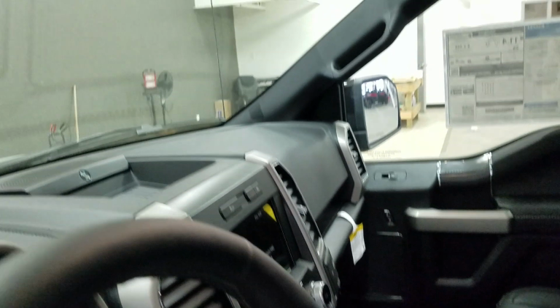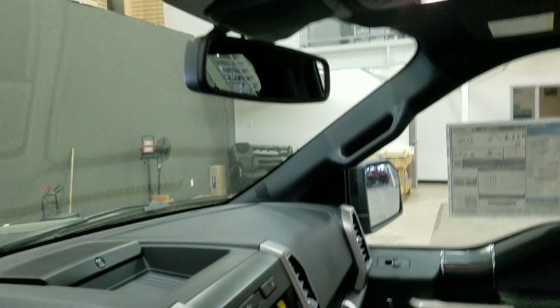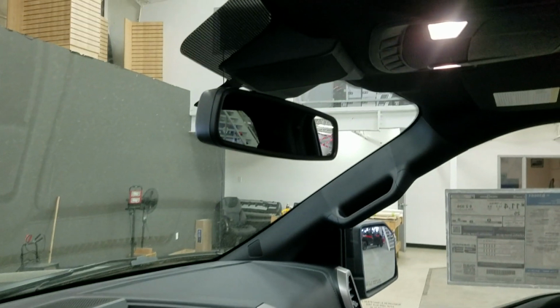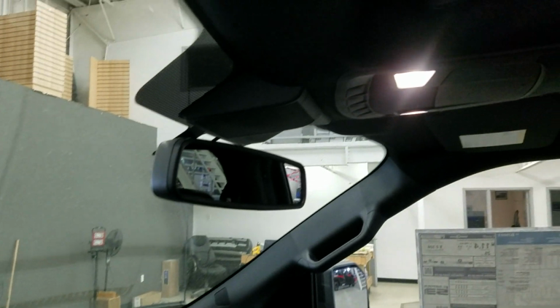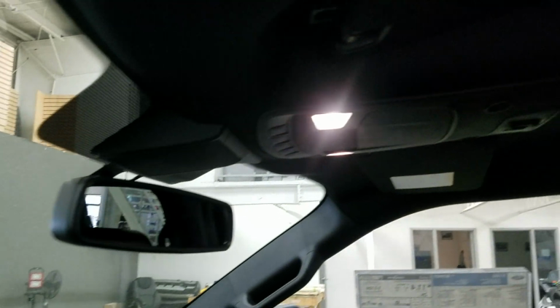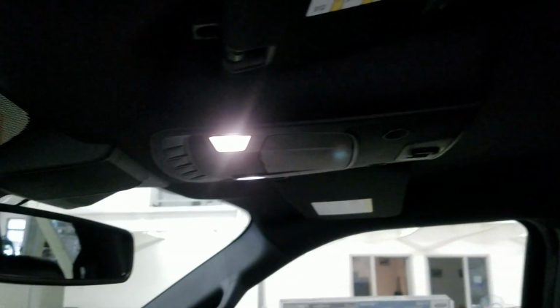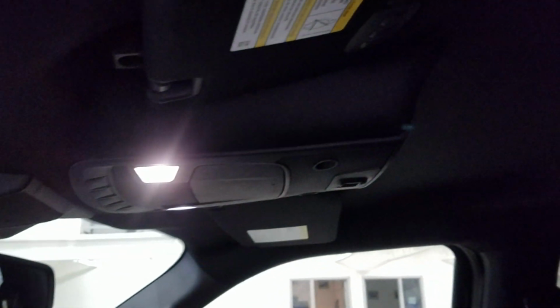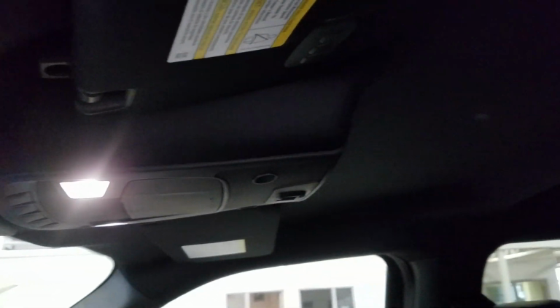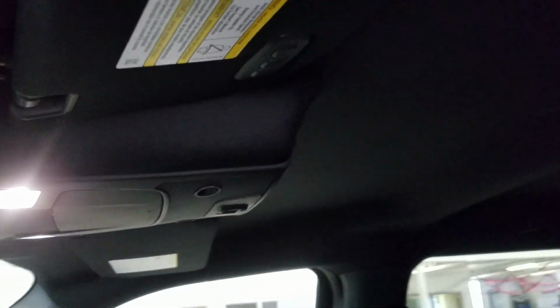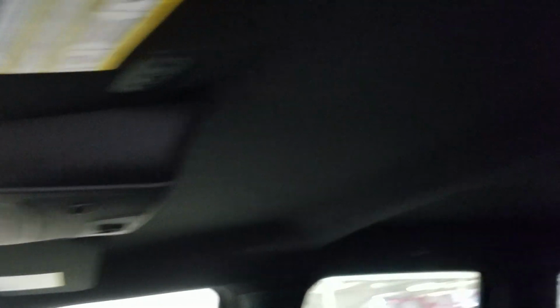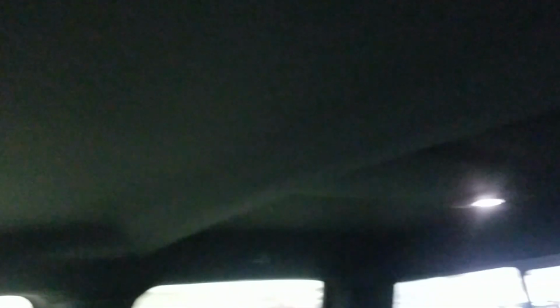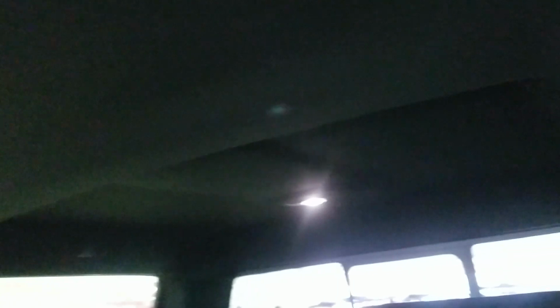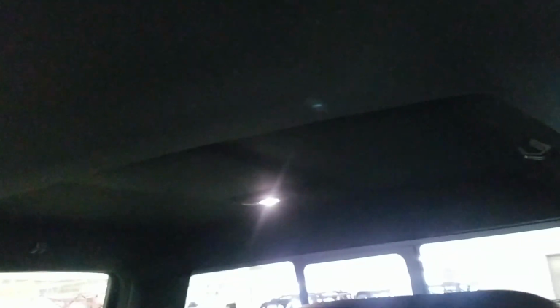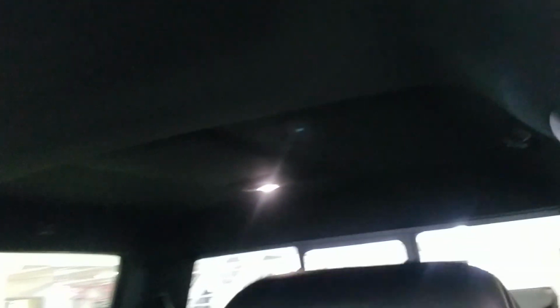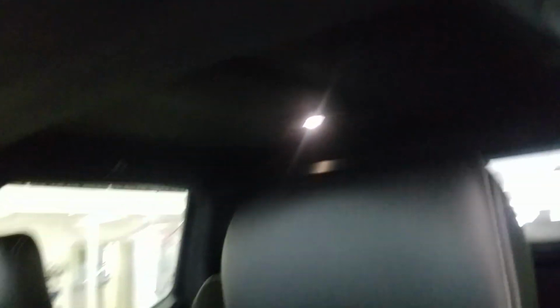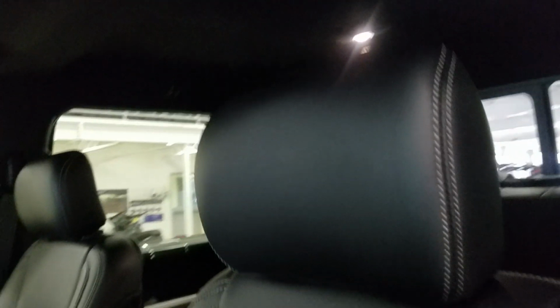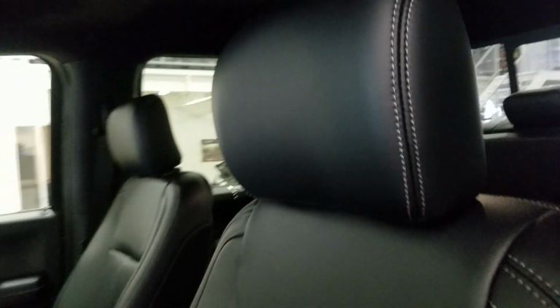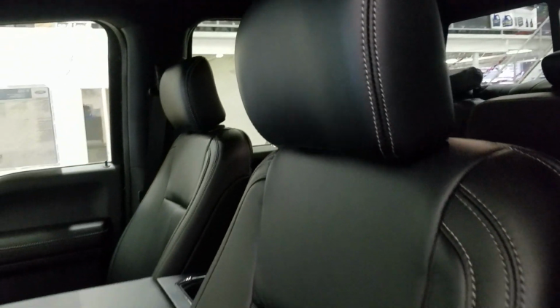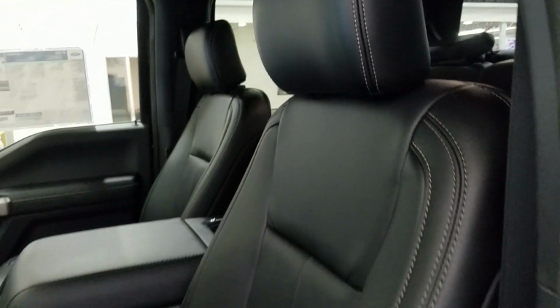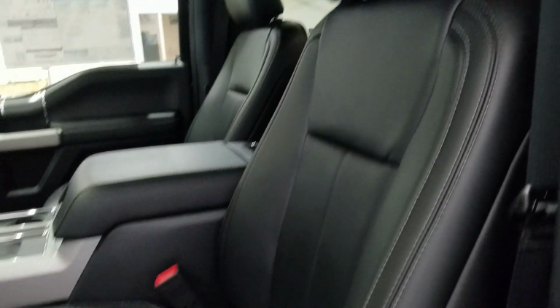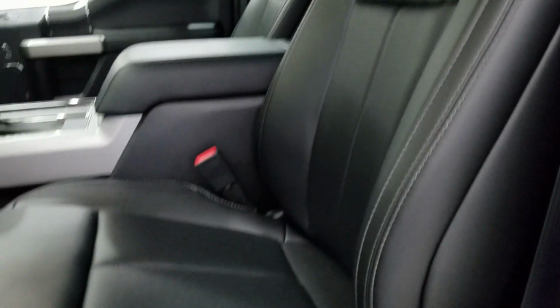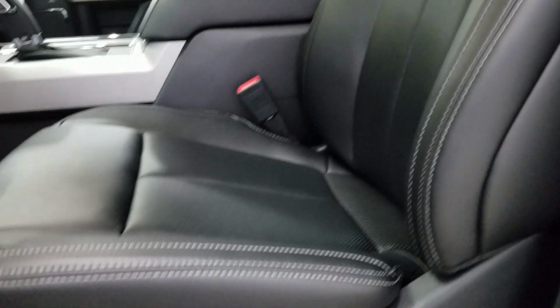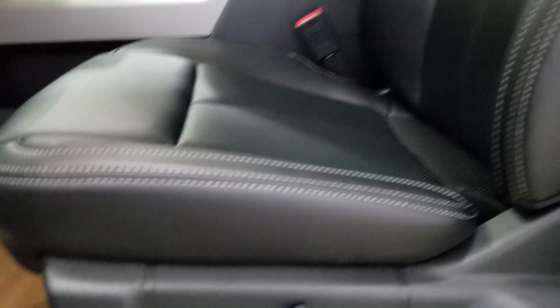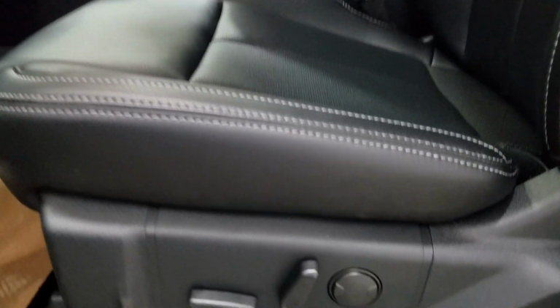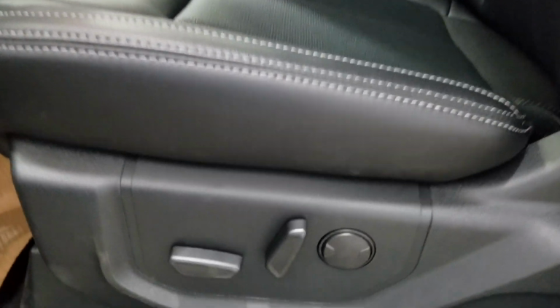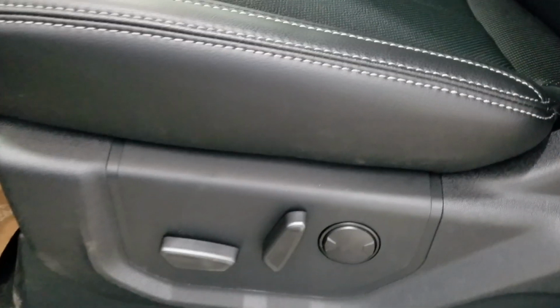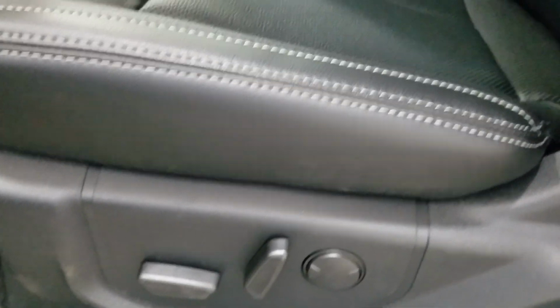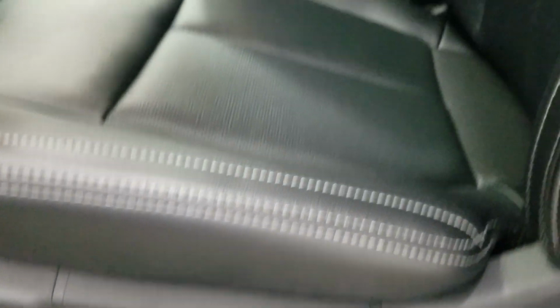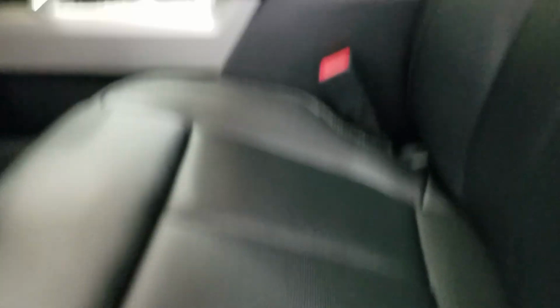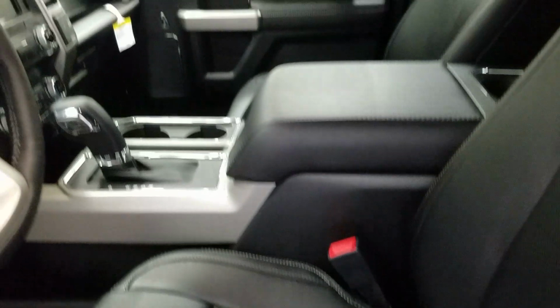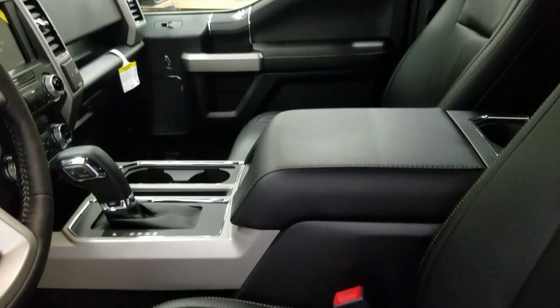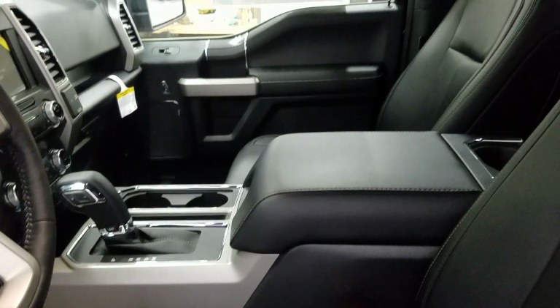Looking up, we have our auto-dimming rearview mirror with our cabin lights and three garage door opener buttons, as well as another cabin light at the rear. The interior features beautiful black leather seating which comes with a fully adjustable seat with lumbar support for both driver and passenger.